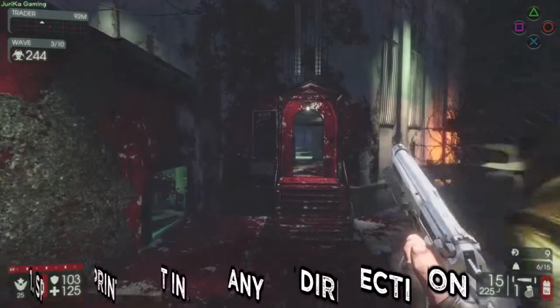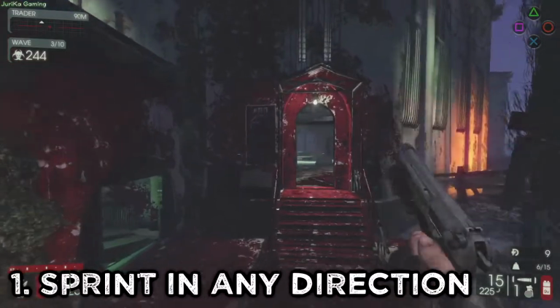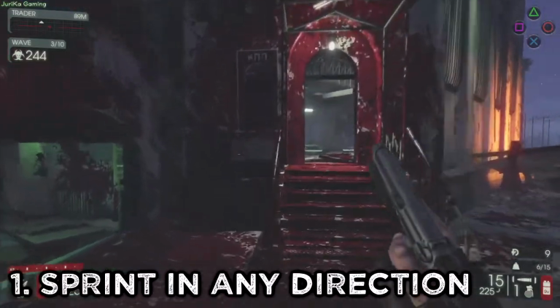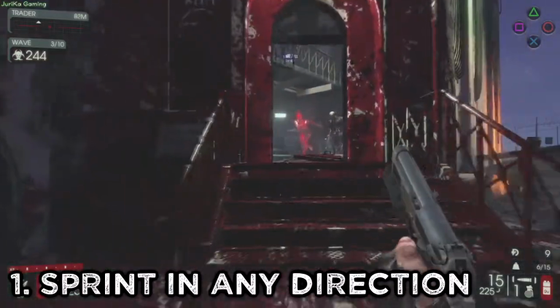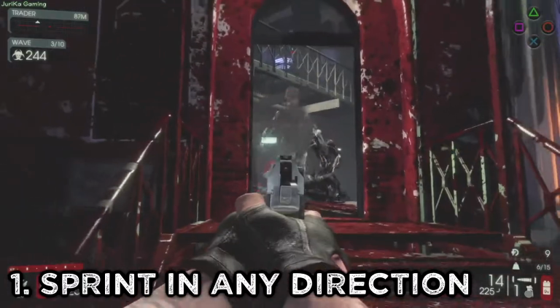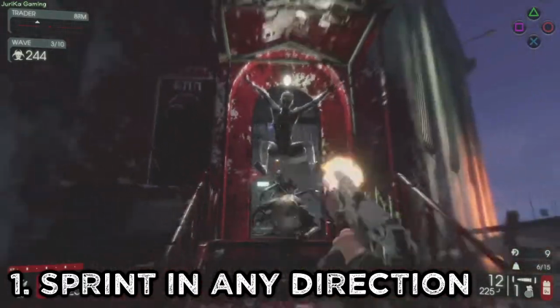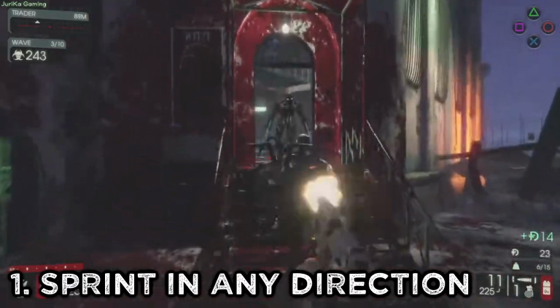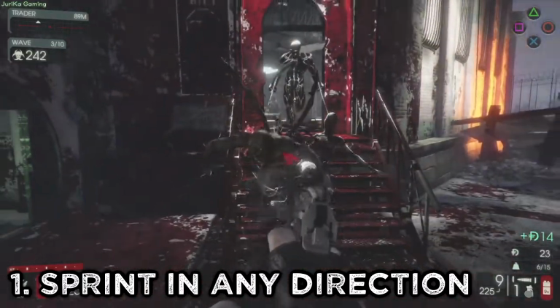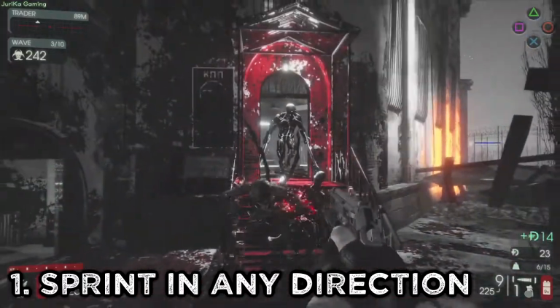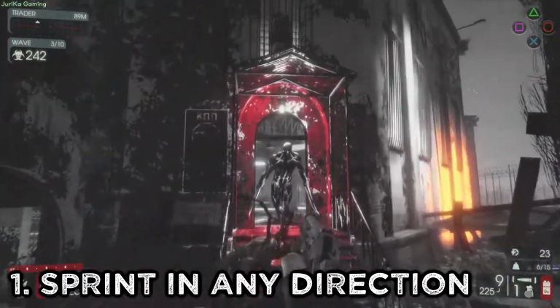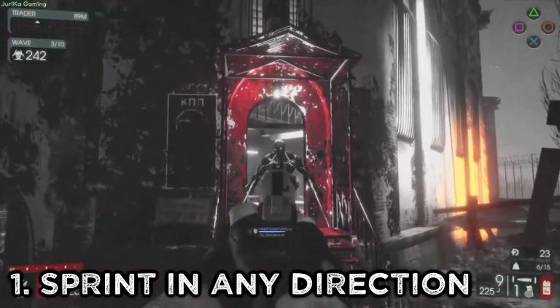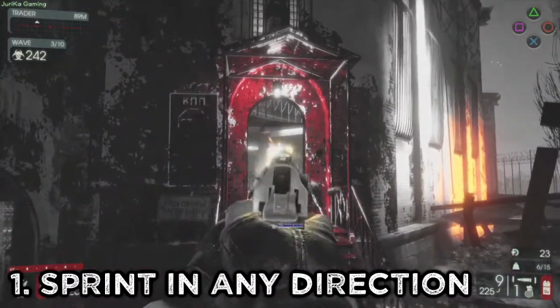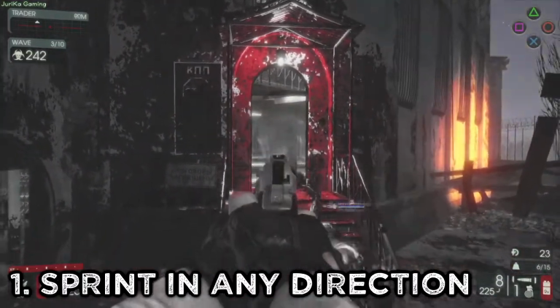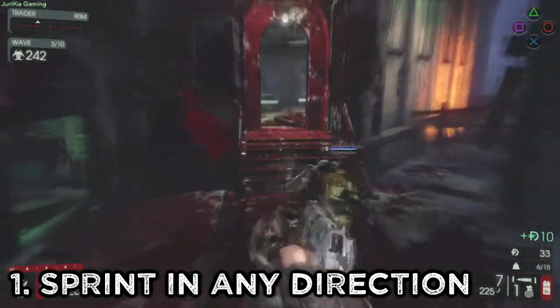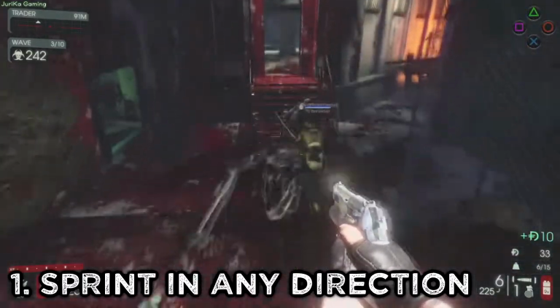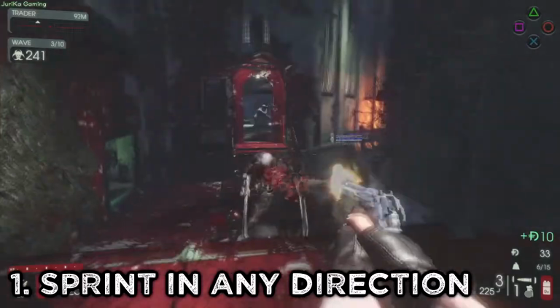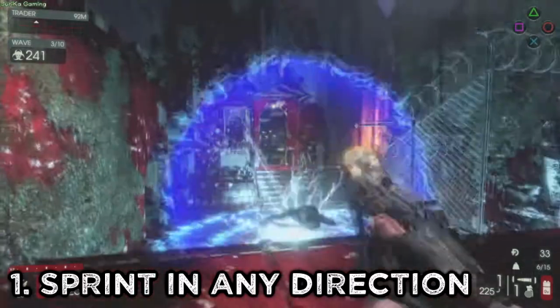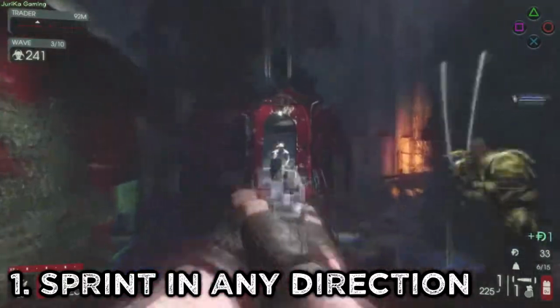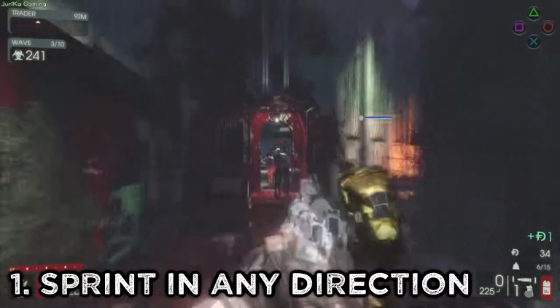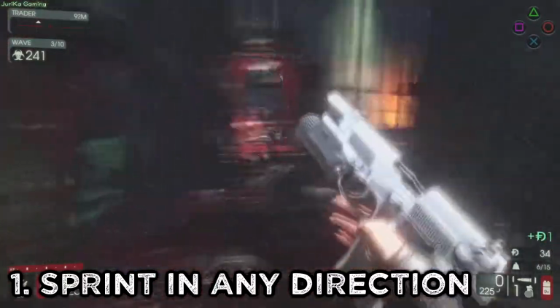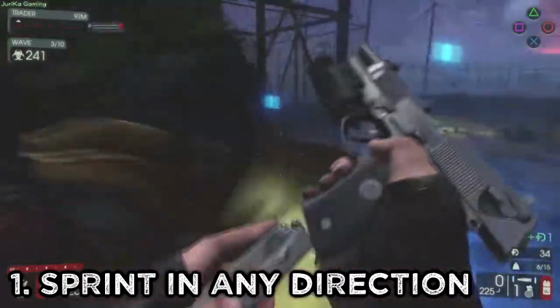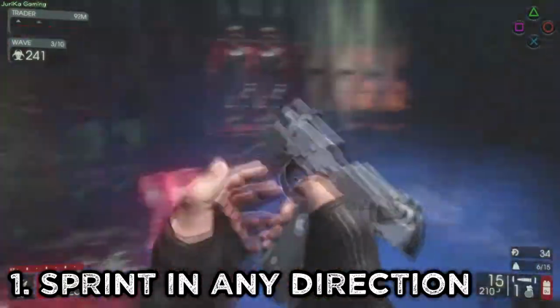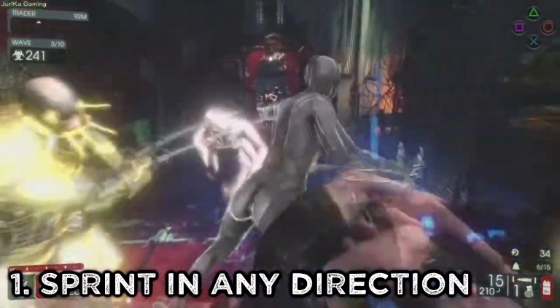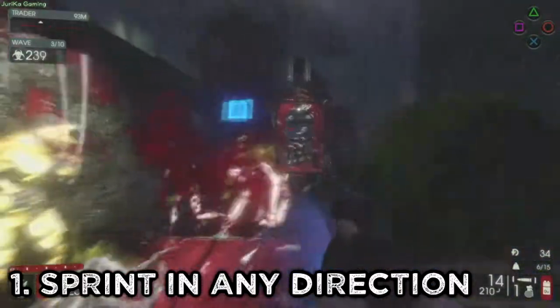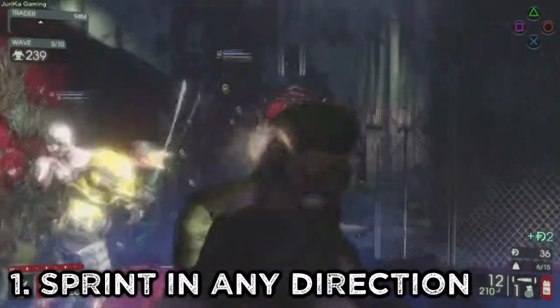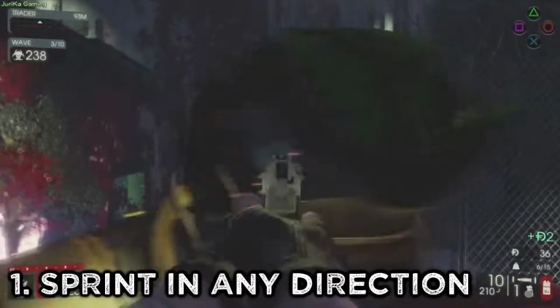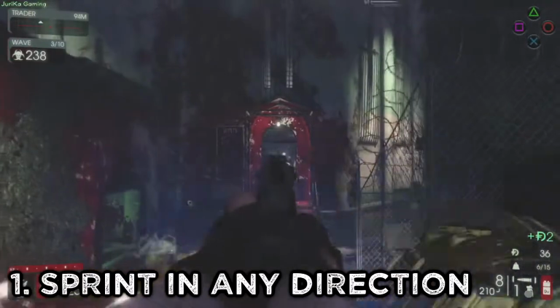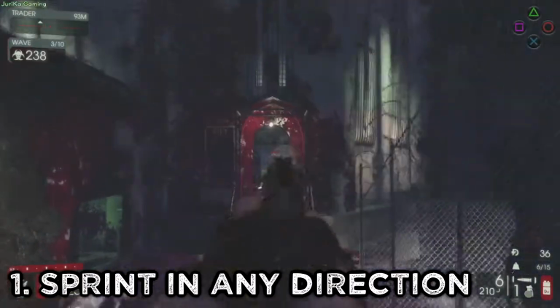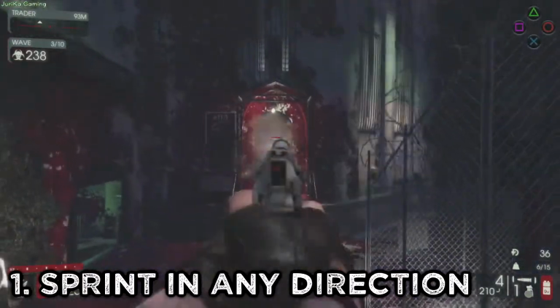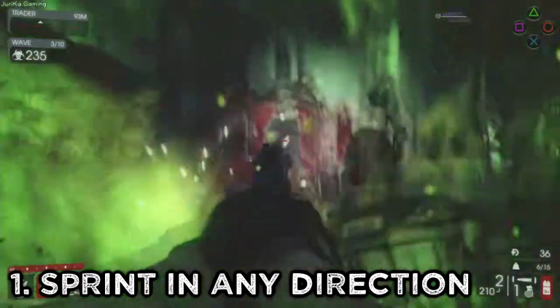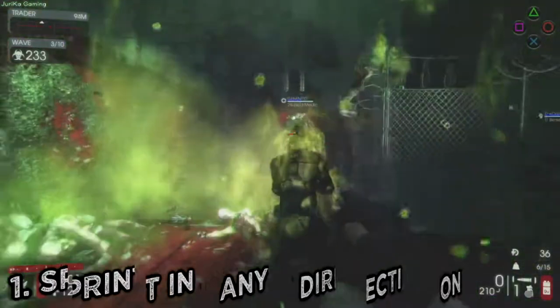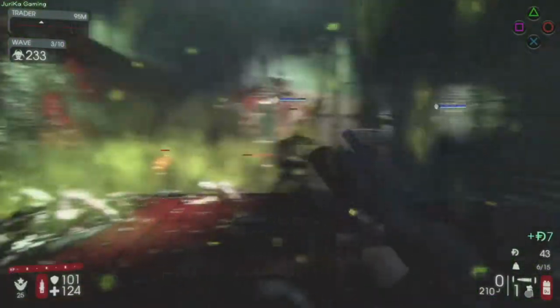Number 1: You can sprint in any direction. While this might seem obvious, I see a lot of people not doing it. In Killing Floor 2 you can move in any direction while sprinting, so use this to your advantage. Just make sure you don't sprint backwards into a wall while a fleshpound is chasing you.